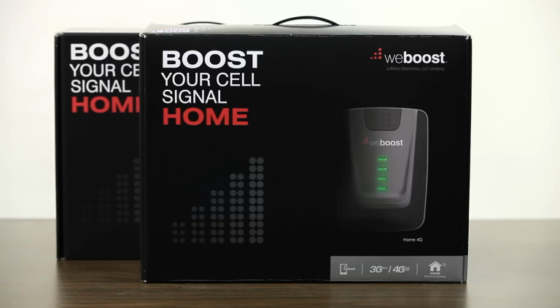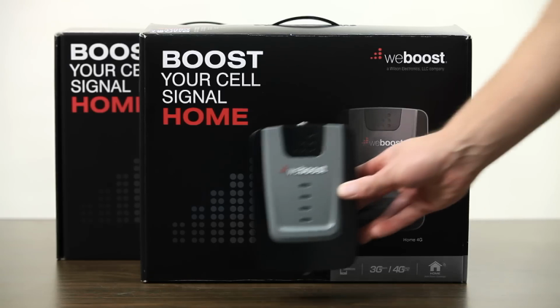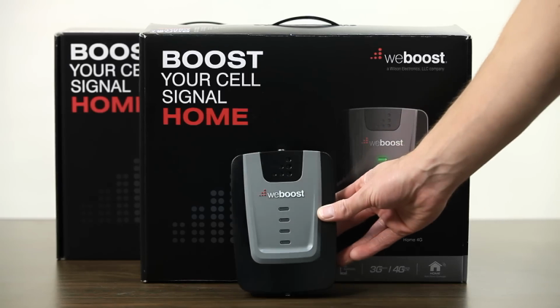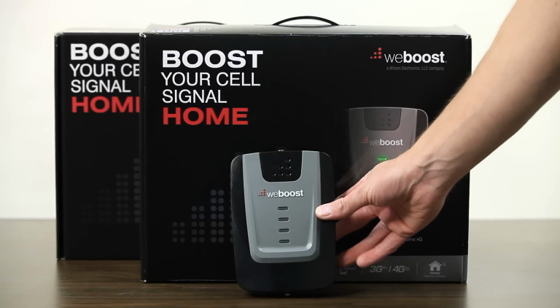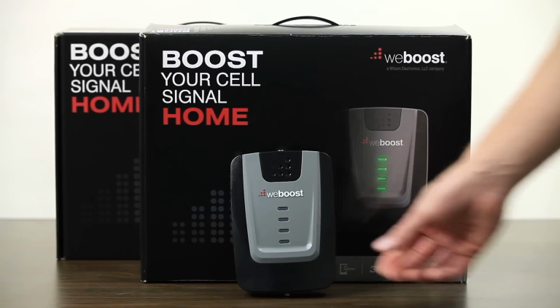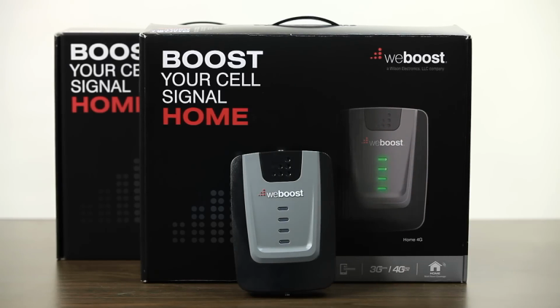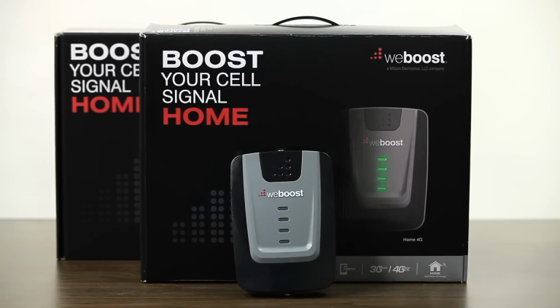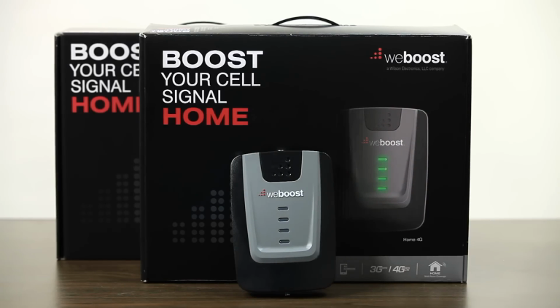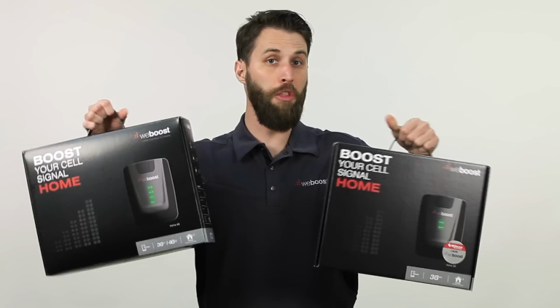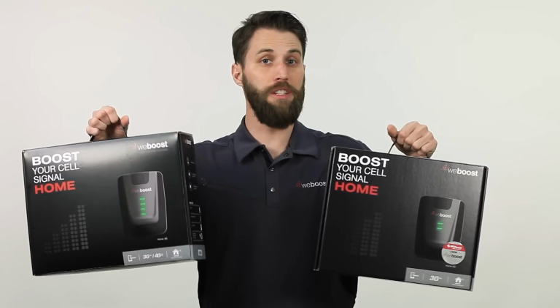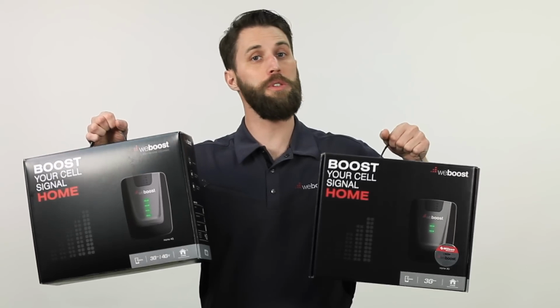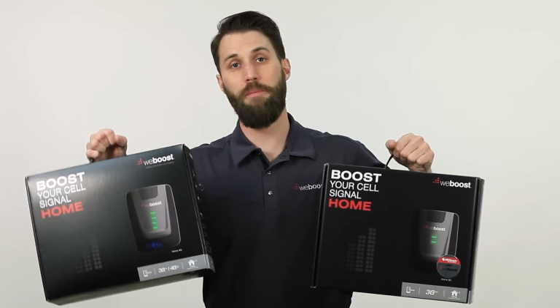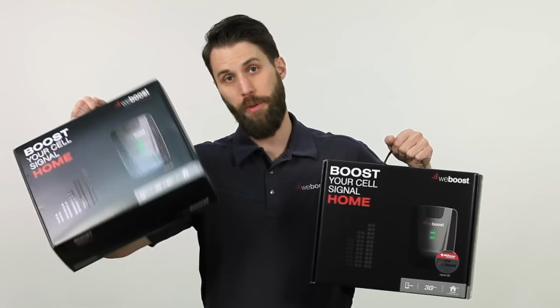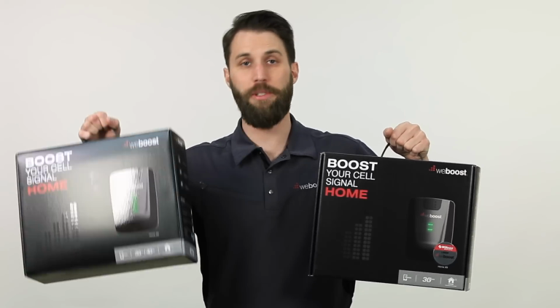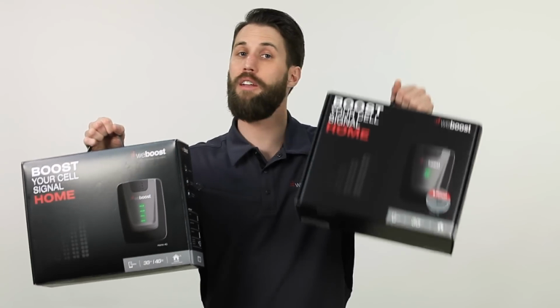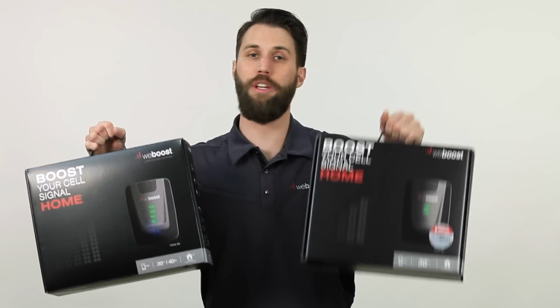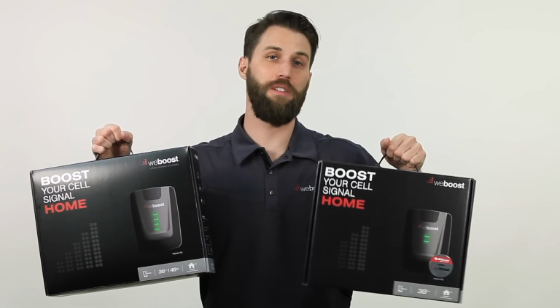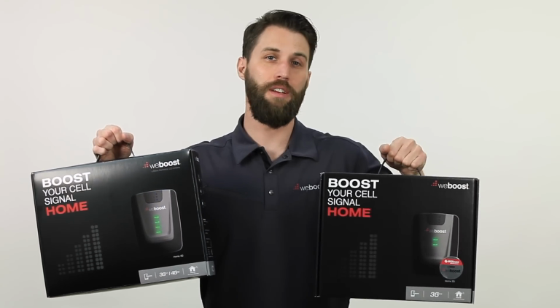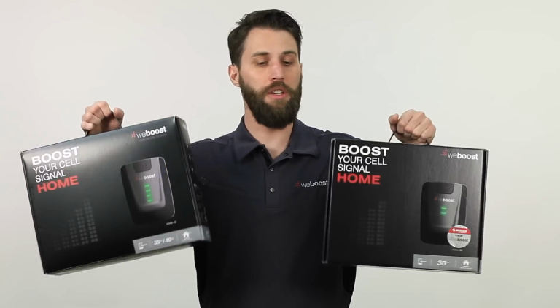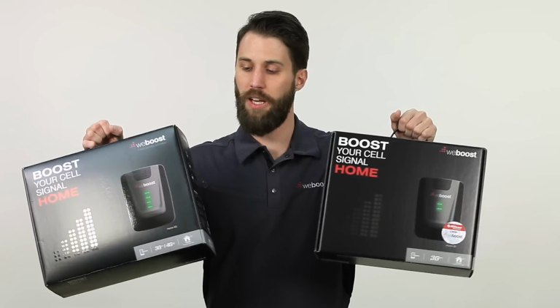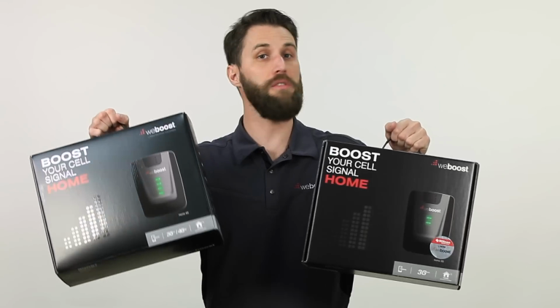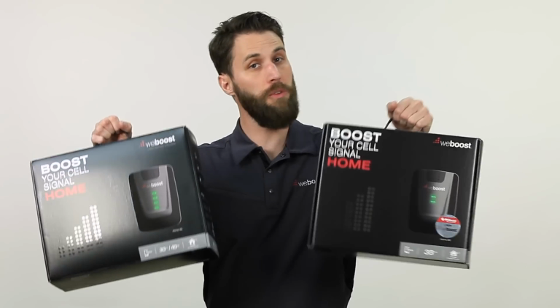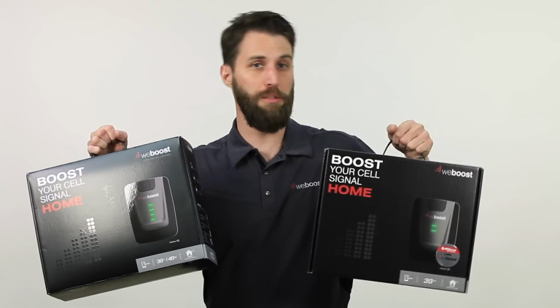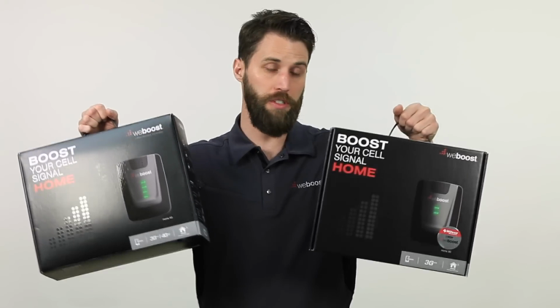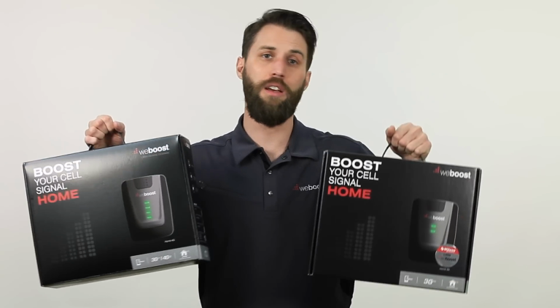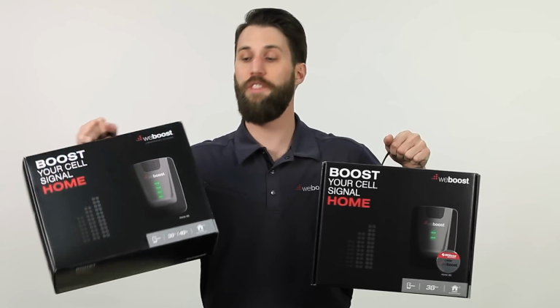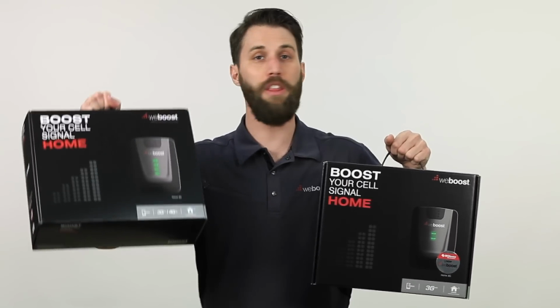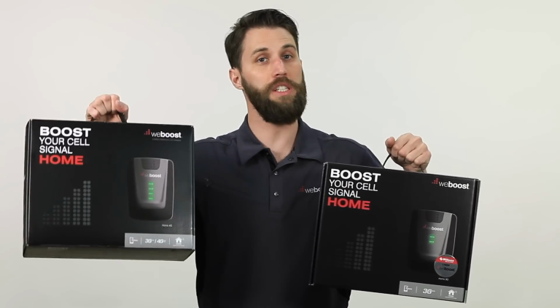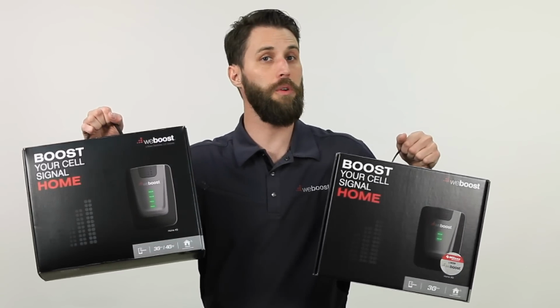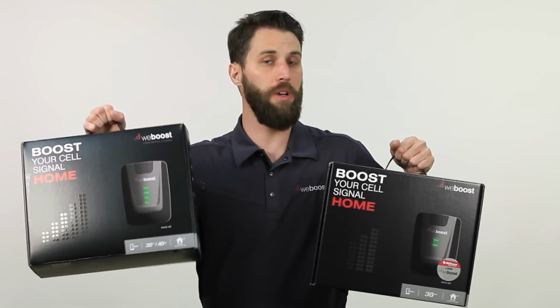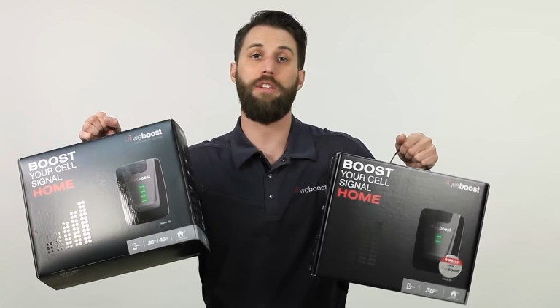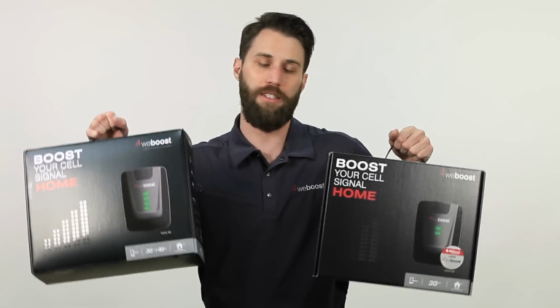Next up, we've got the Home 3G and Home 4G. All the rest of these boosters come in a 3G option and a 4G option, so you can decide whether you need the 4G to boost your data or if you just need 3G for your voice and texts.